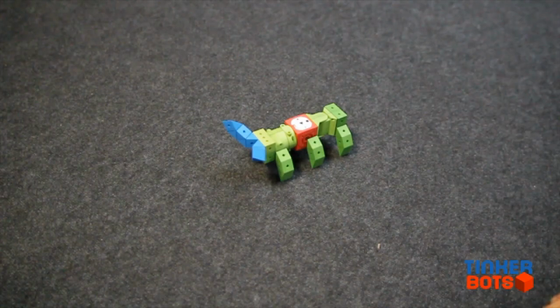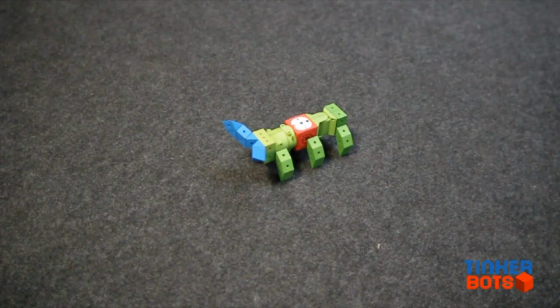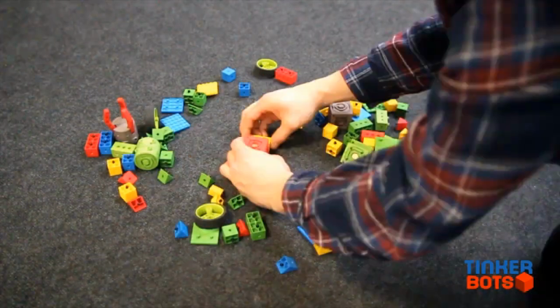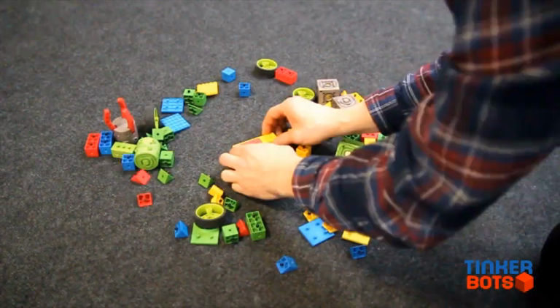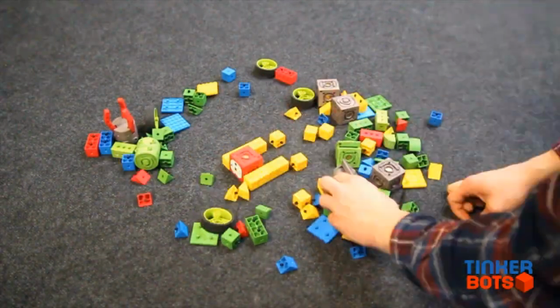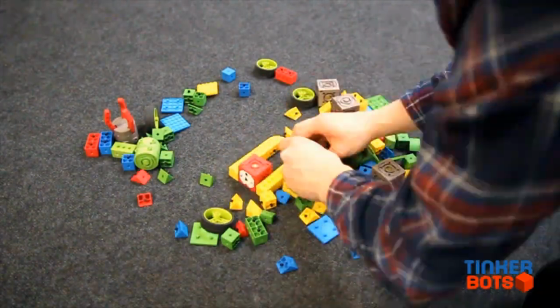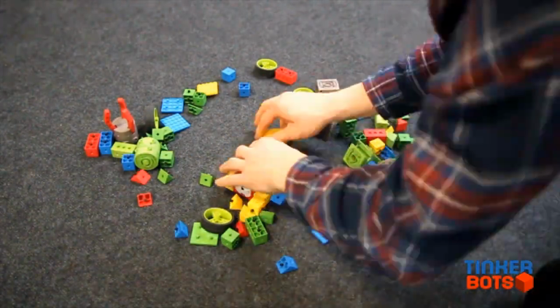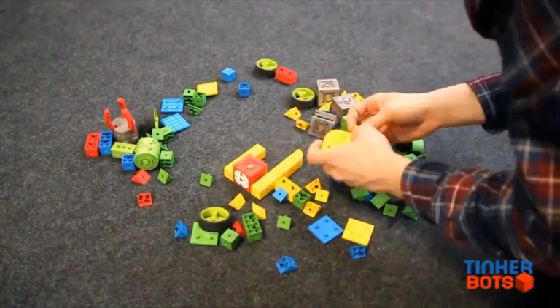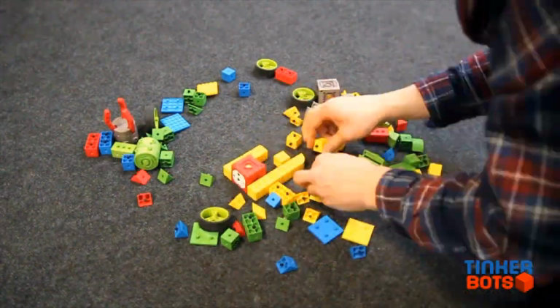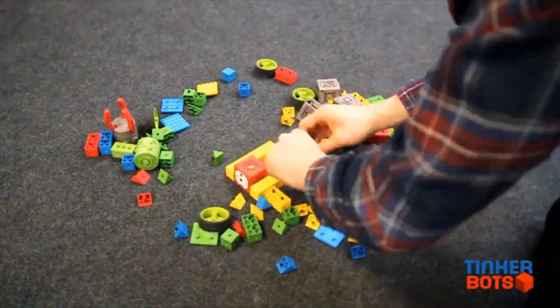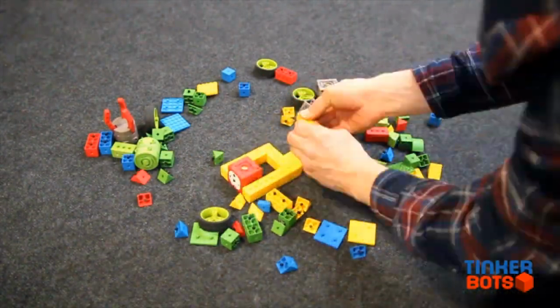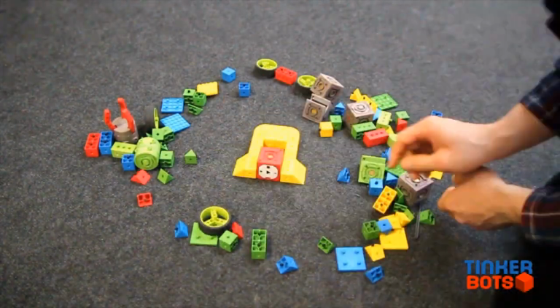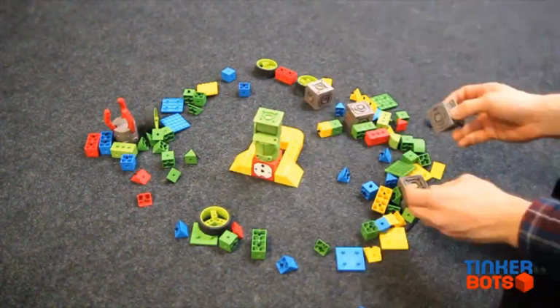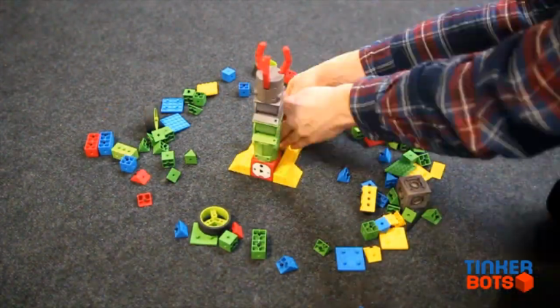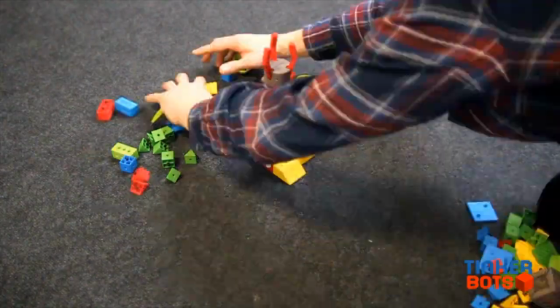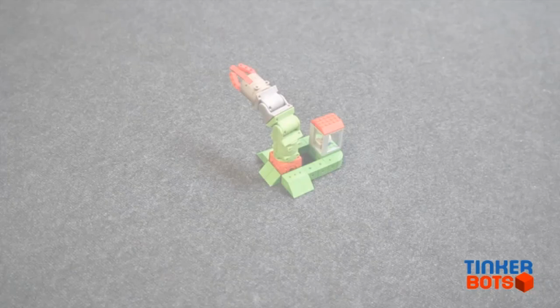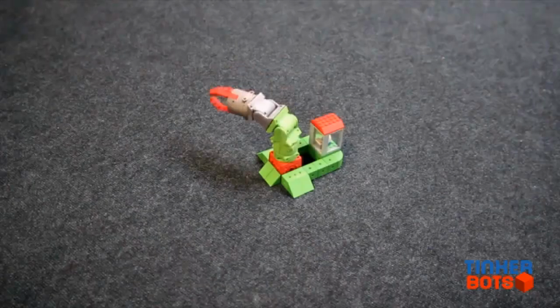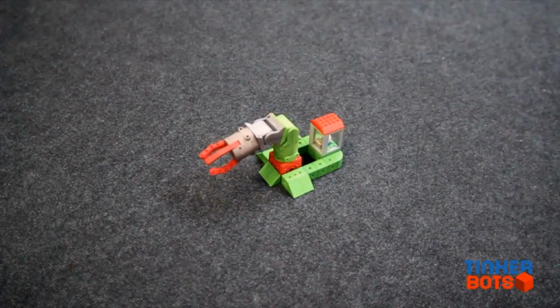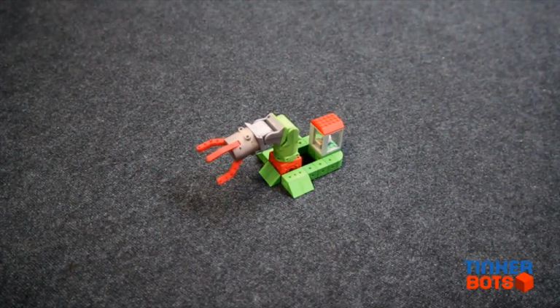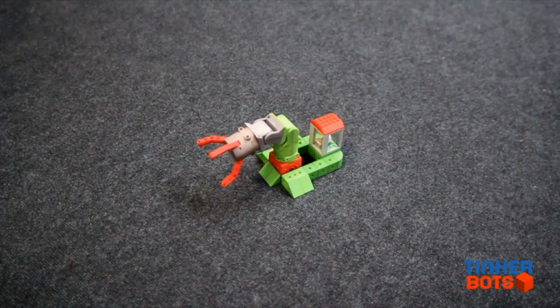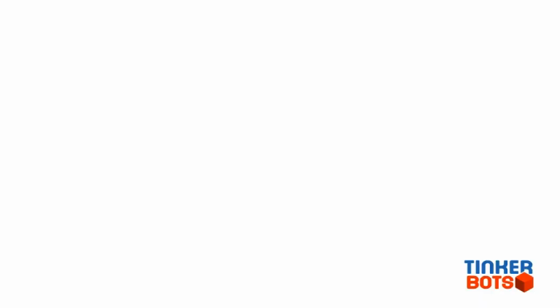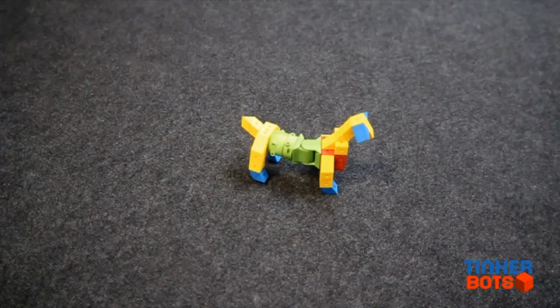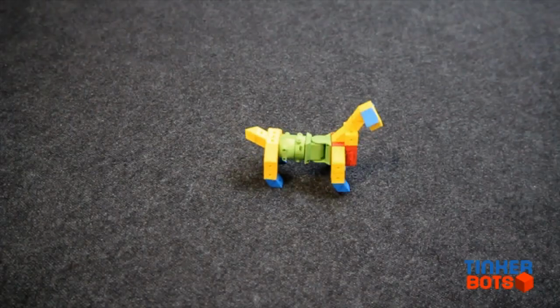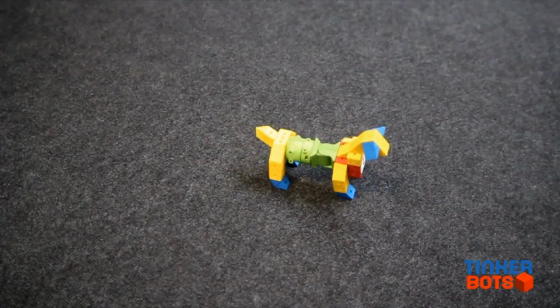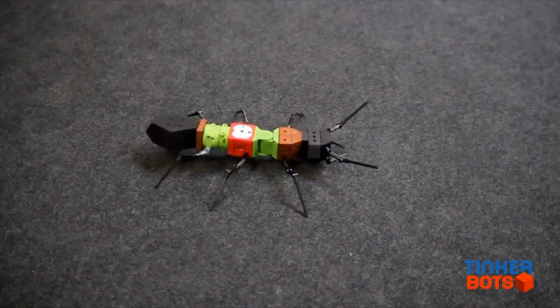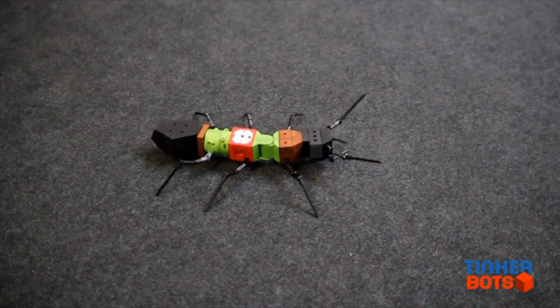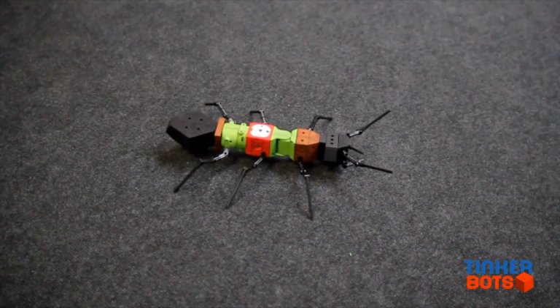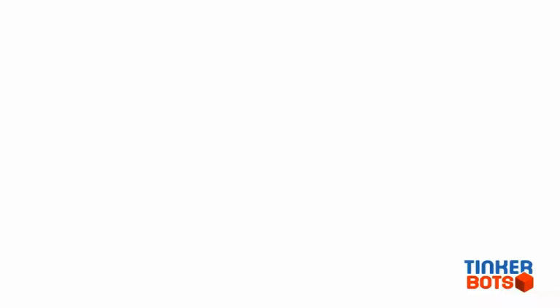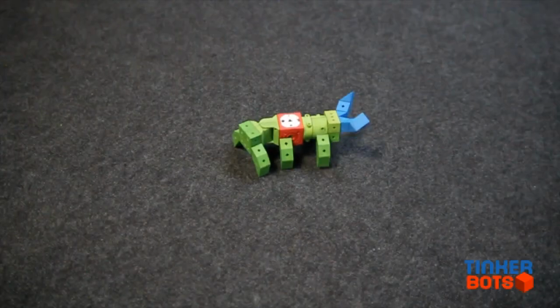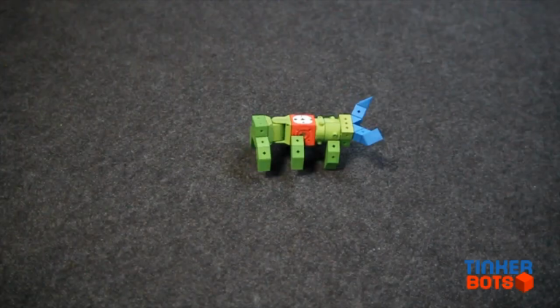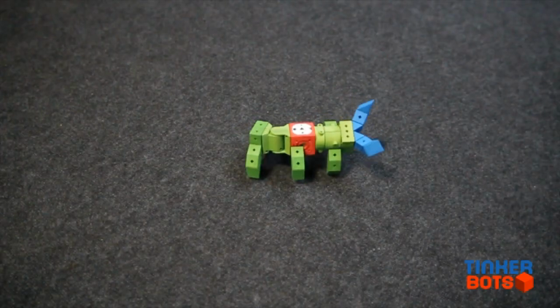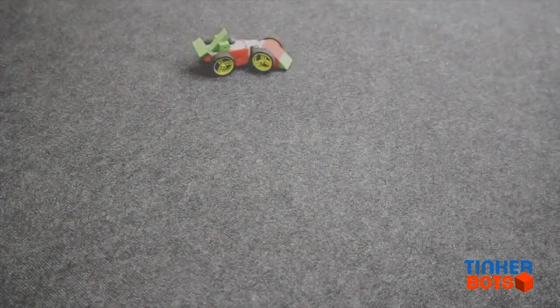And because it's essentially a building set, your child can create an endless number of toys to play with — they can build all kinds of different robots.